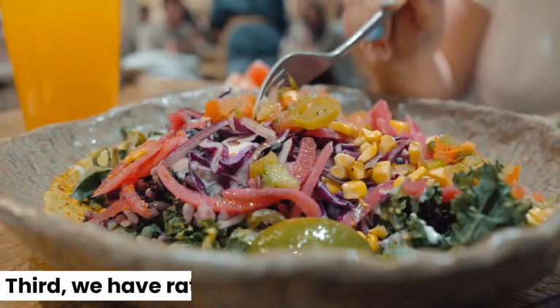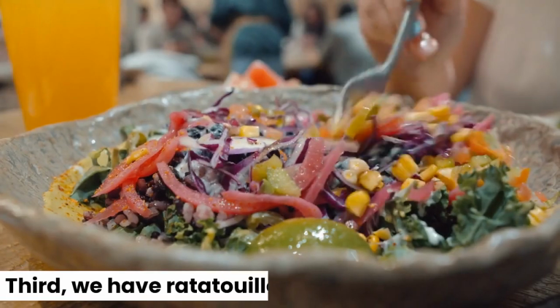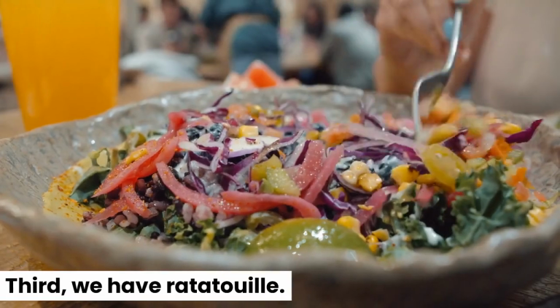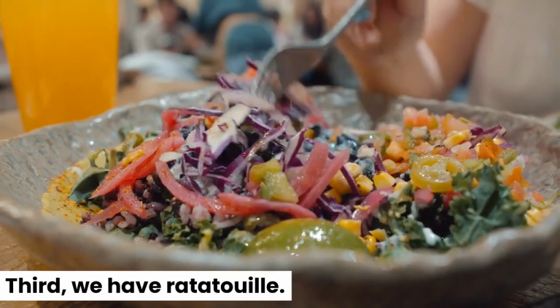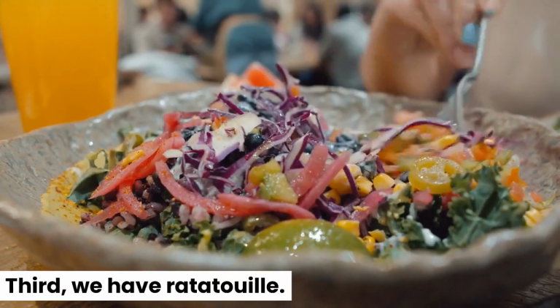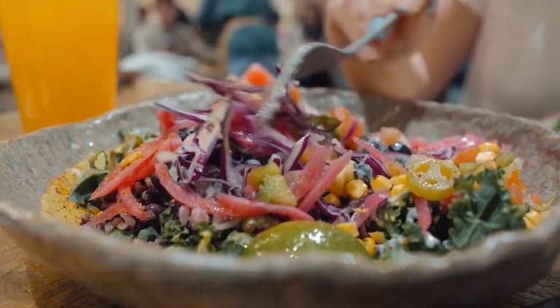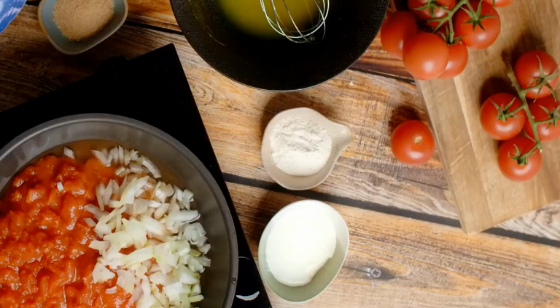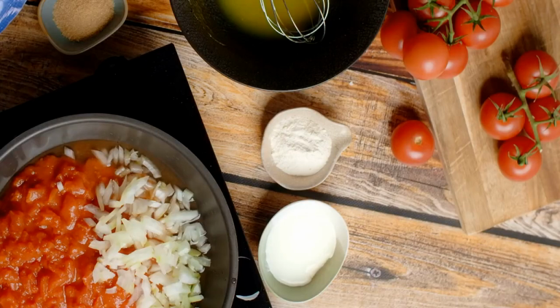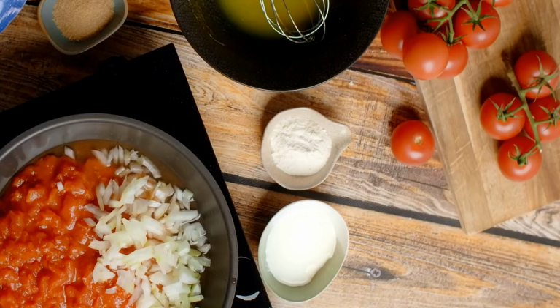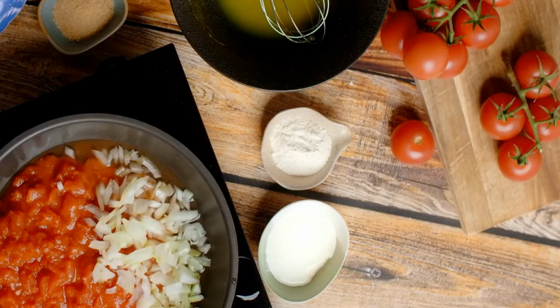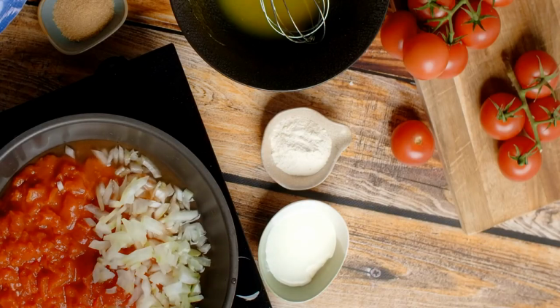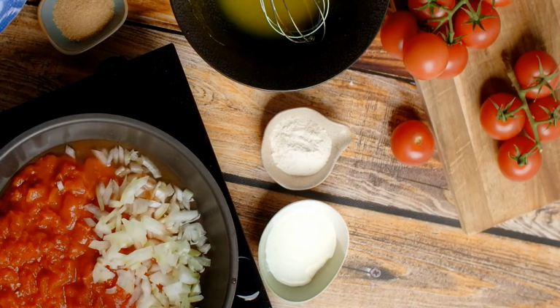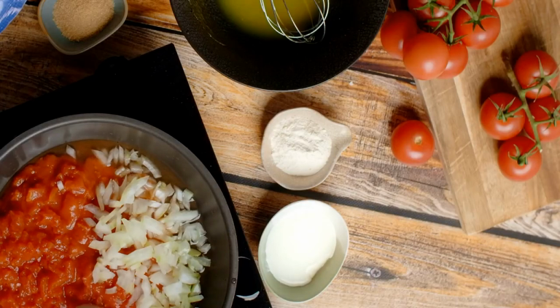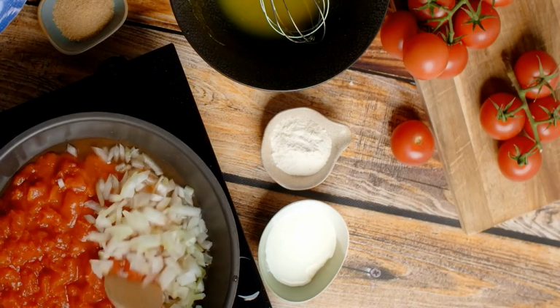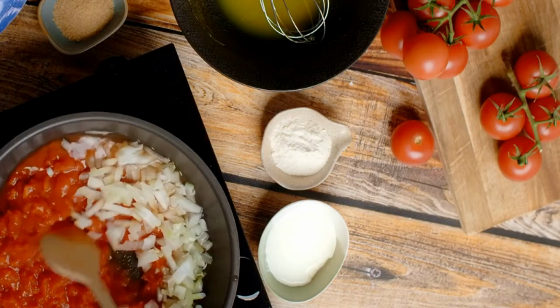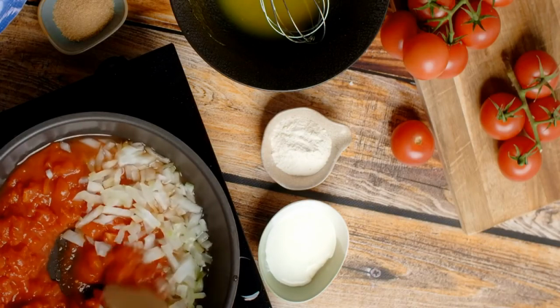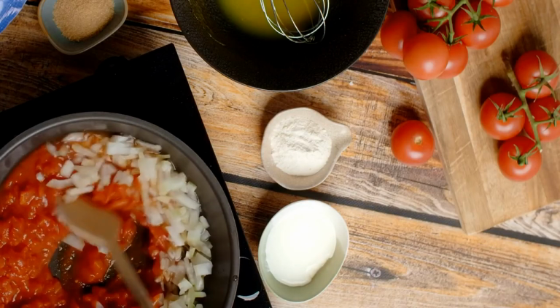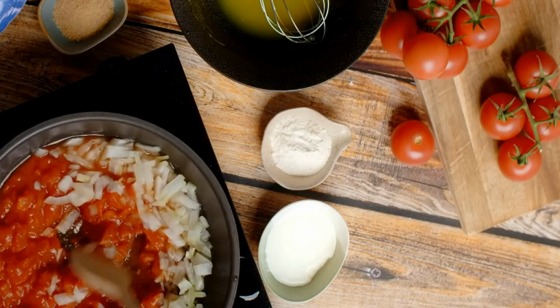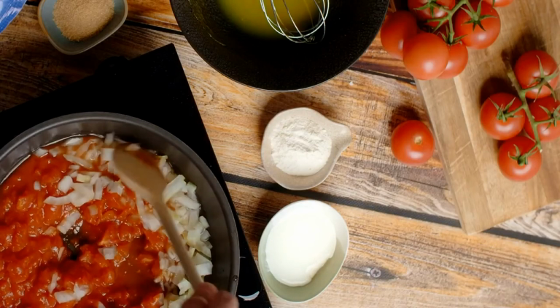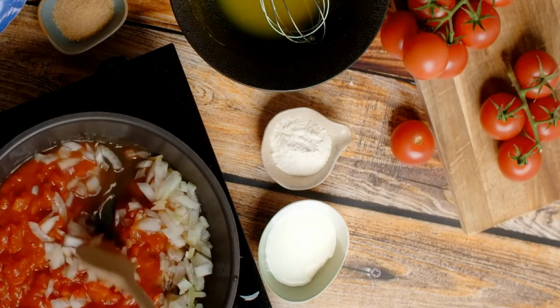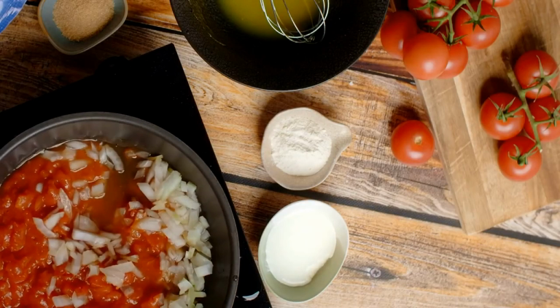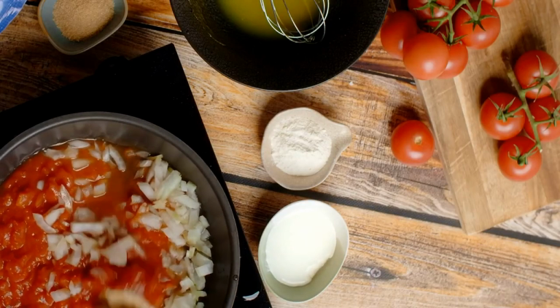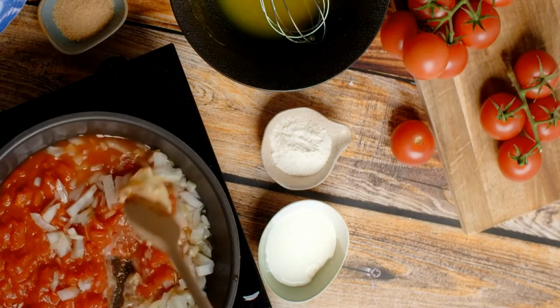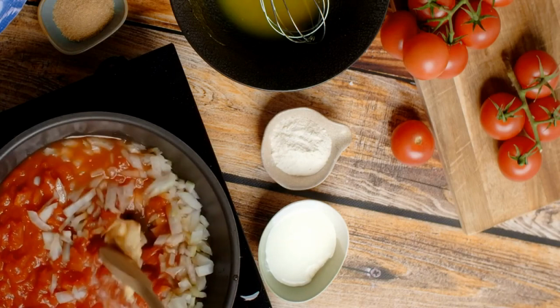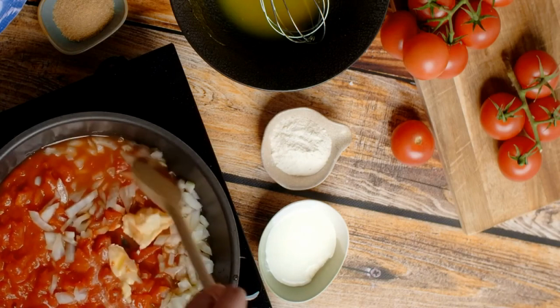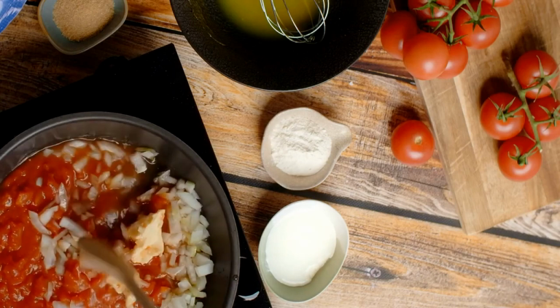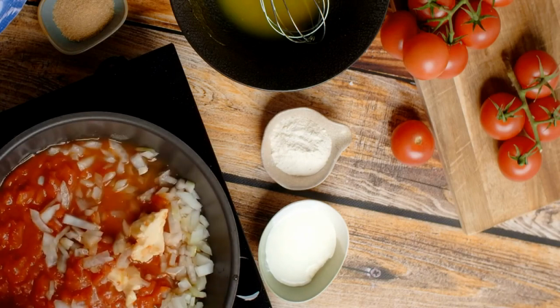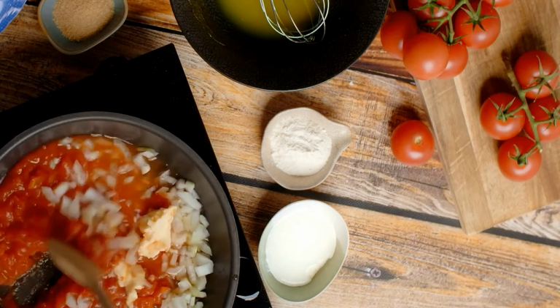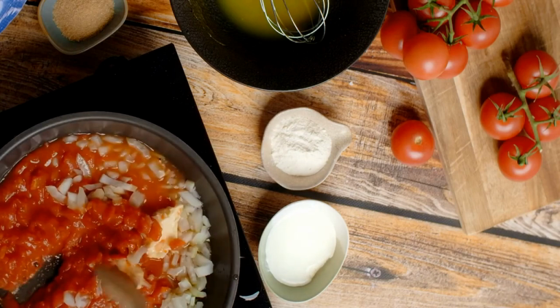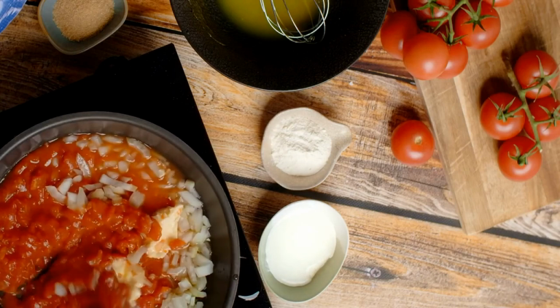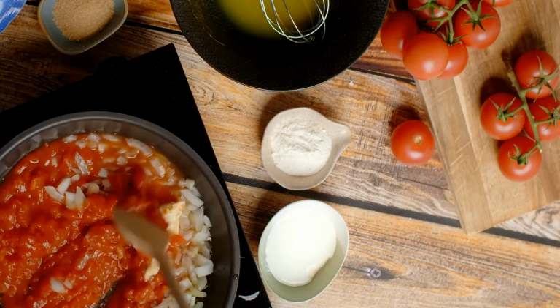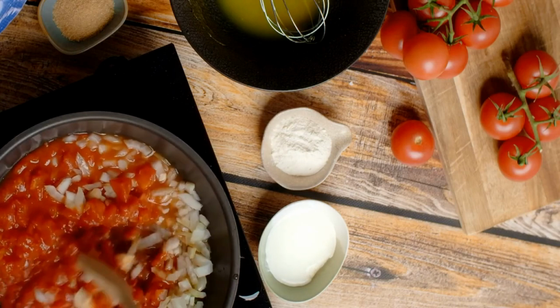Third, we have ratatouille. This traditional French stew is made with a variety of vegetables including eggplant, zucchini, and tomatoes, and is usually served as a side or main dish.